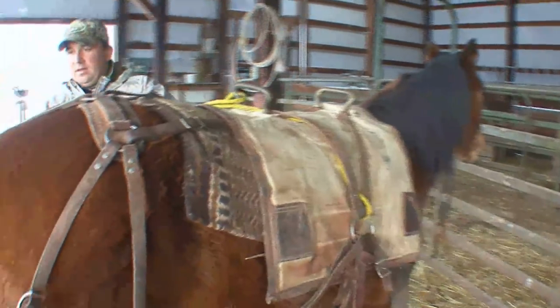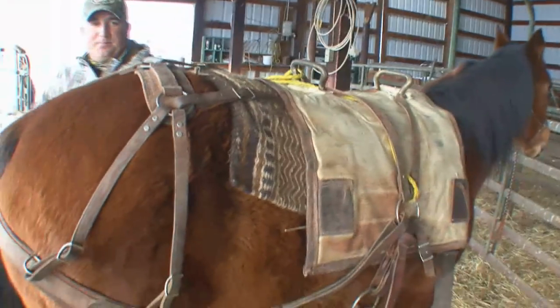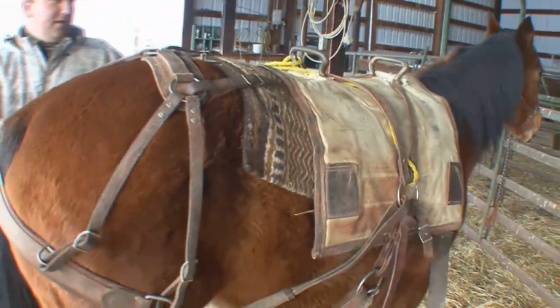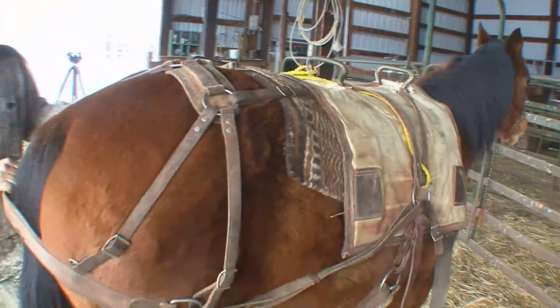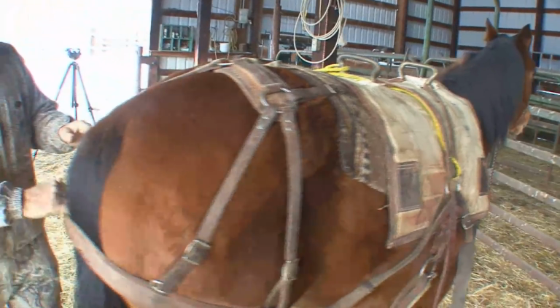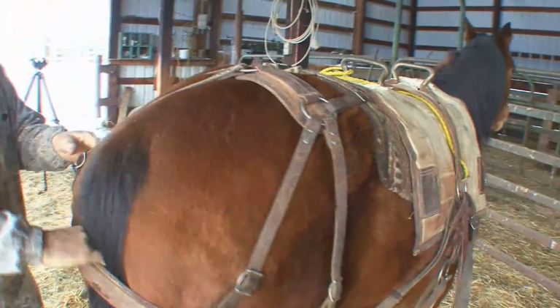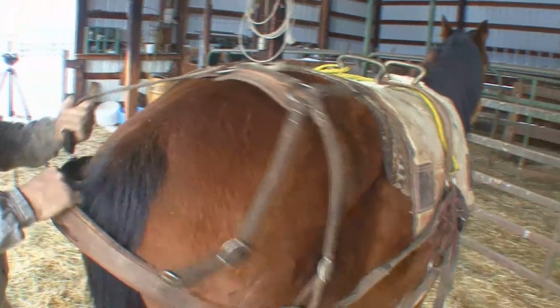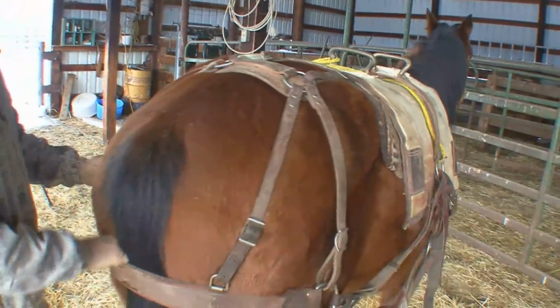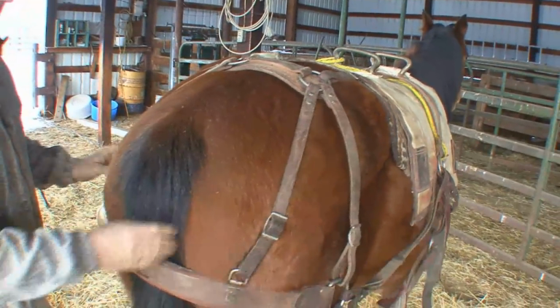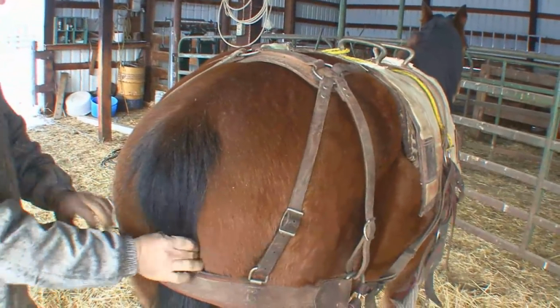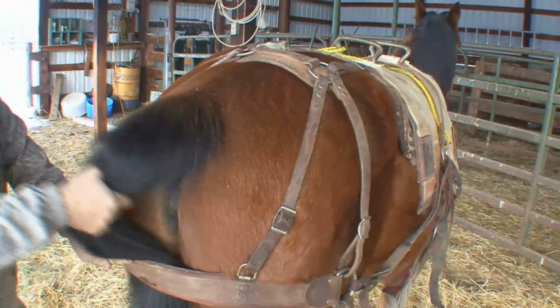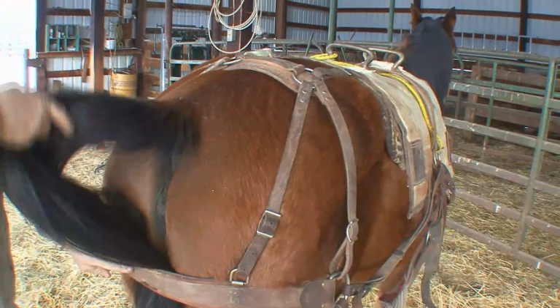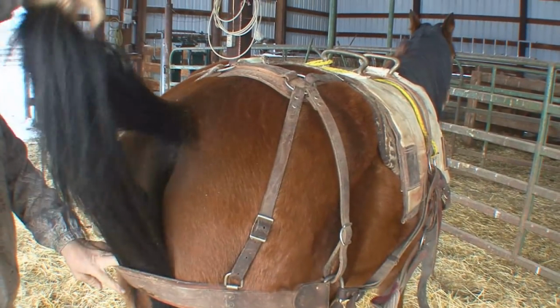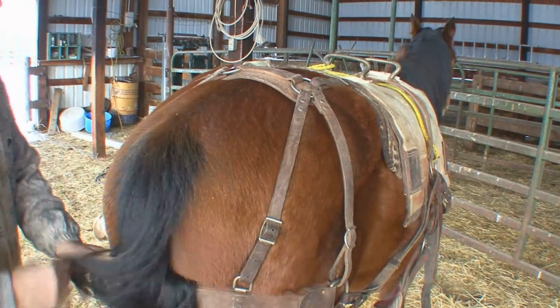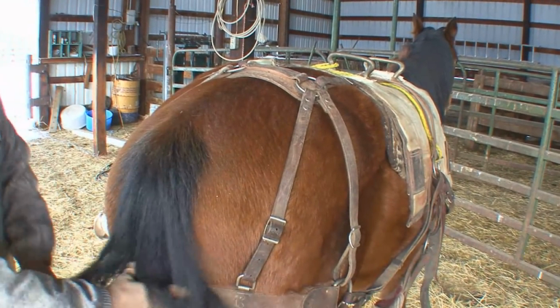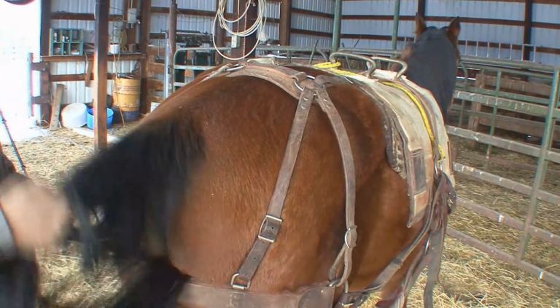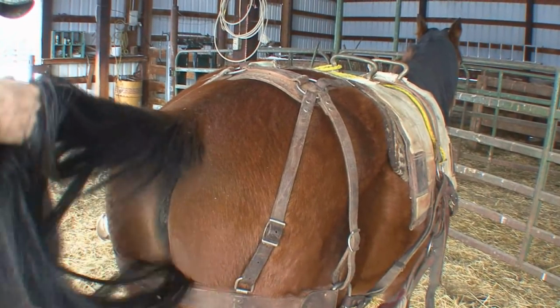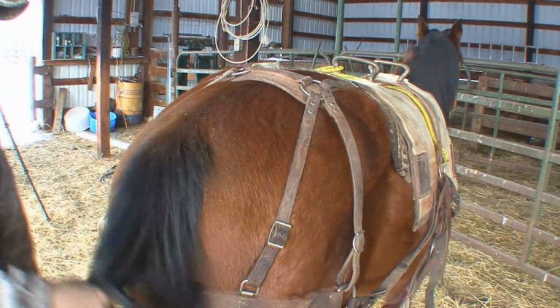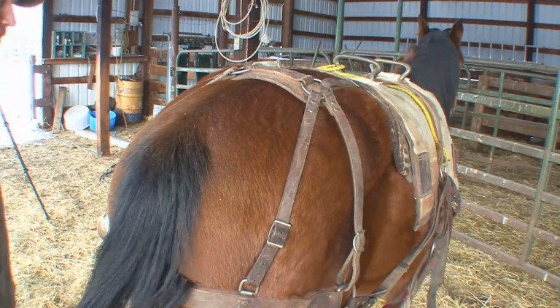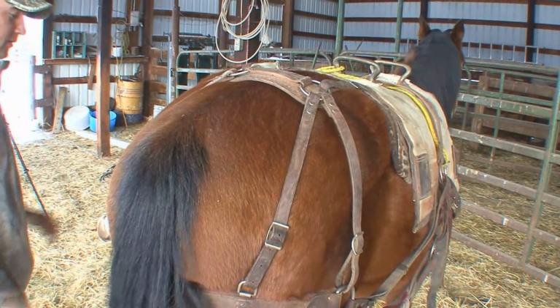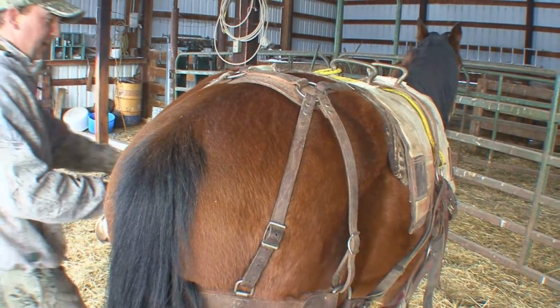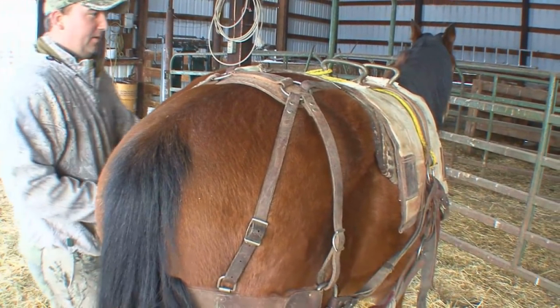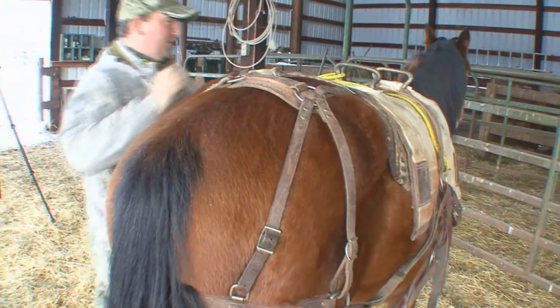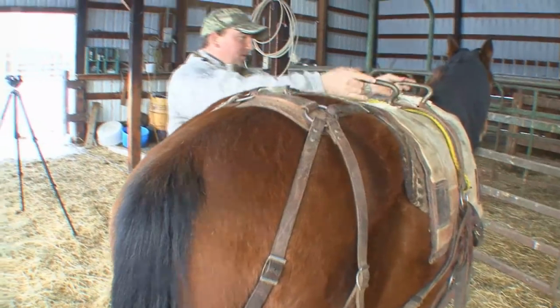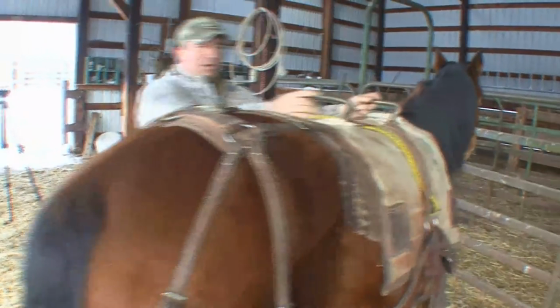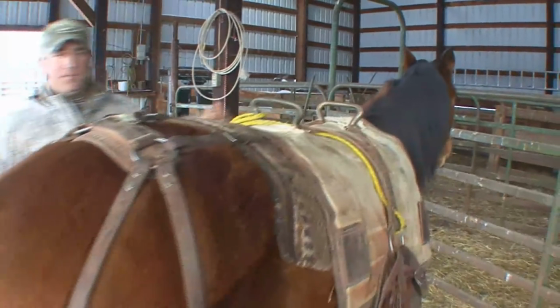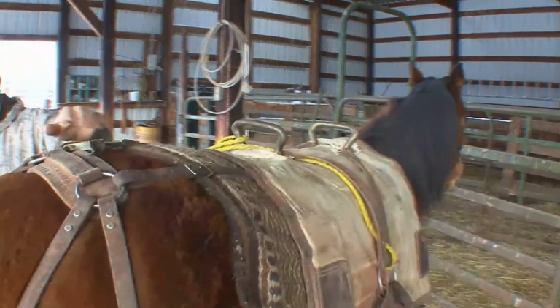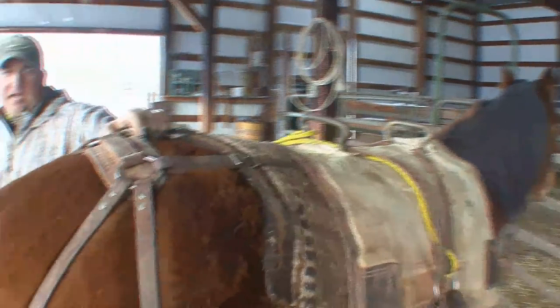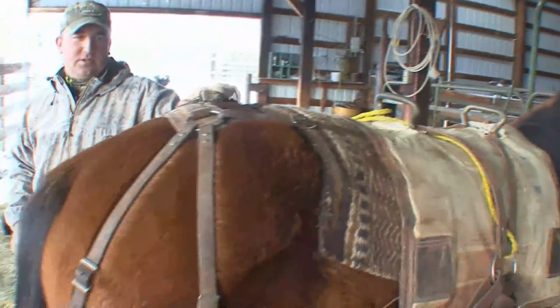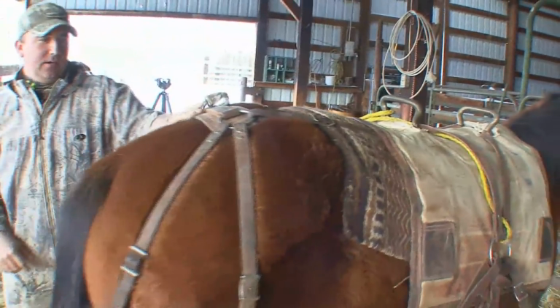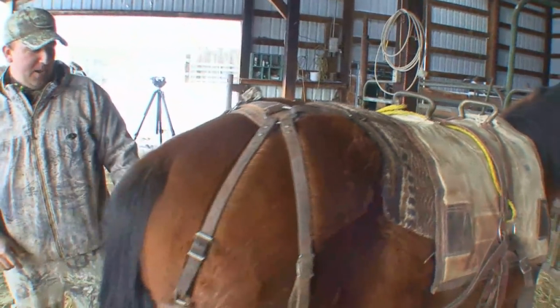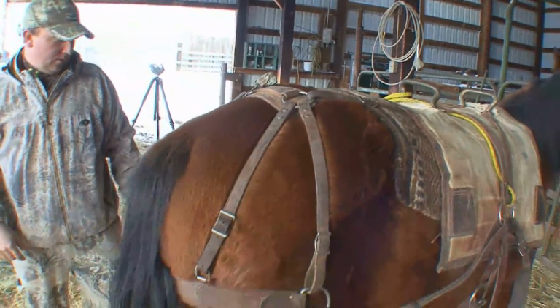Now this part here is the stuff that will bug a horse a lot of times, because this is going to go right up underneath of her — the tail. And if you don't have a good horse, that's the part that's going to bug them going from a regular saddle horse to a pack horse.